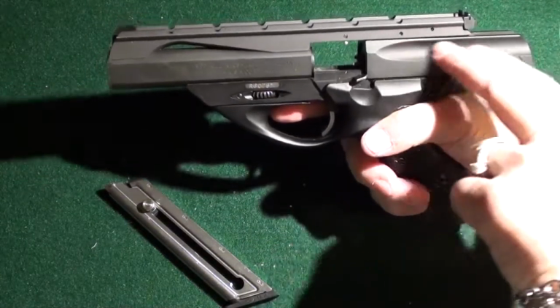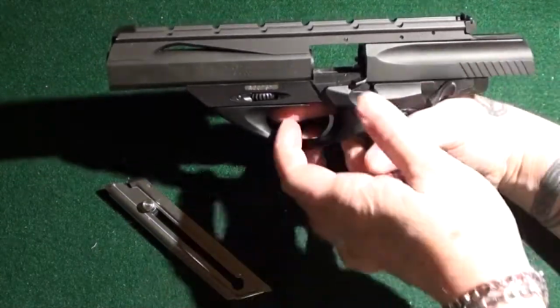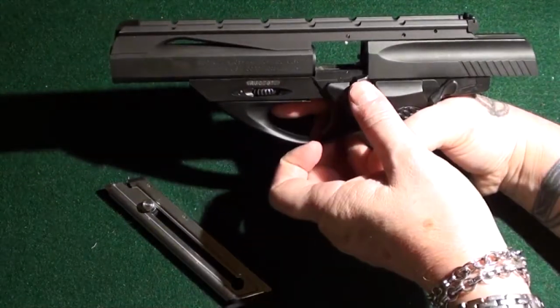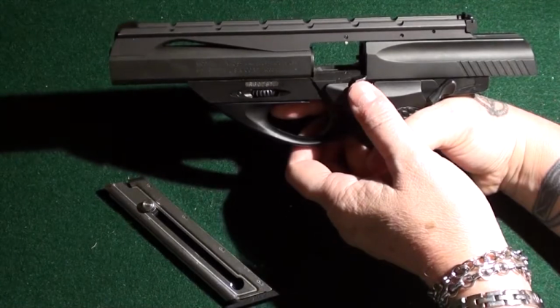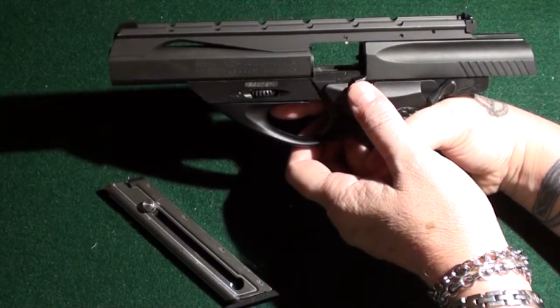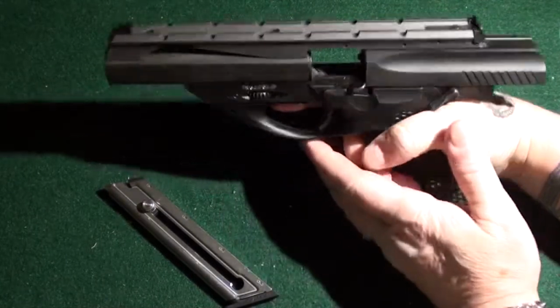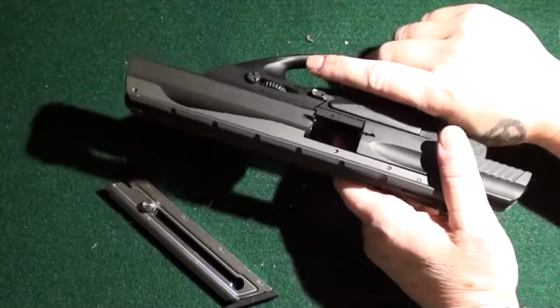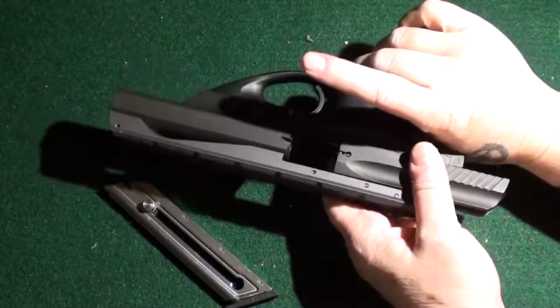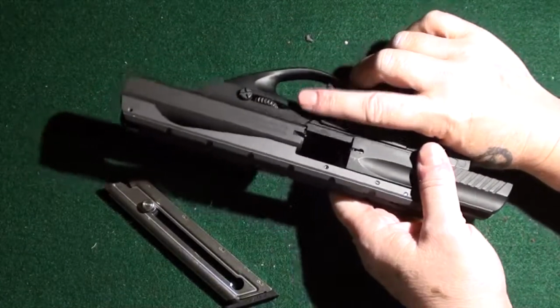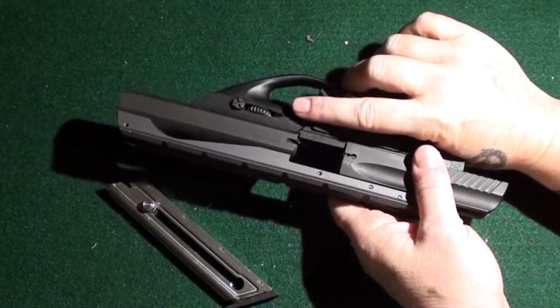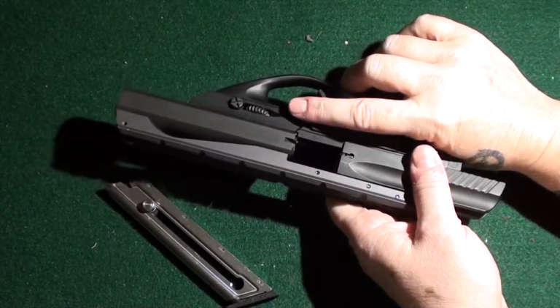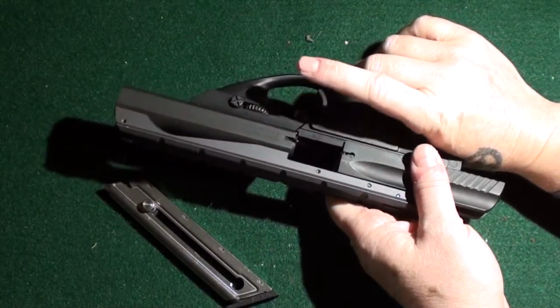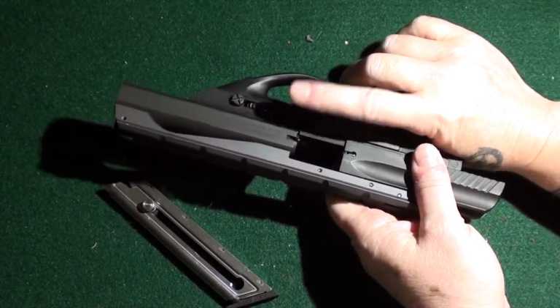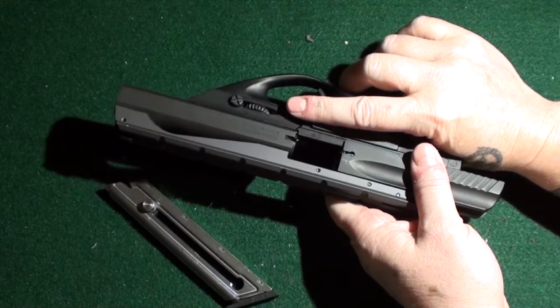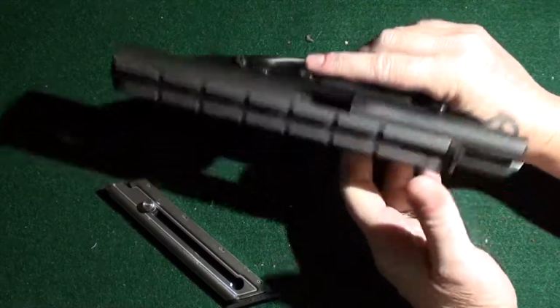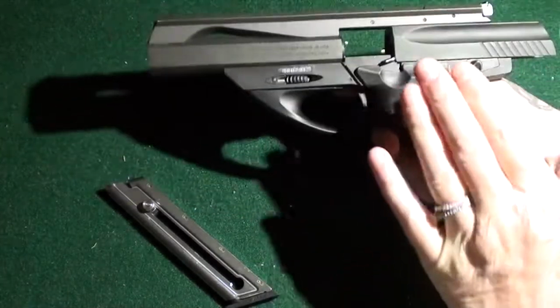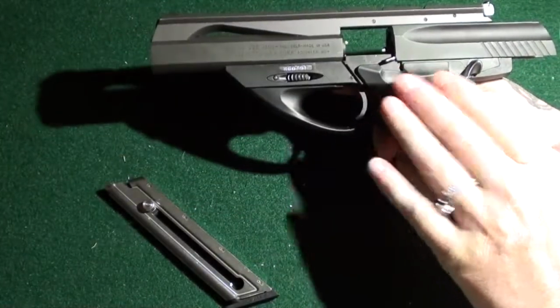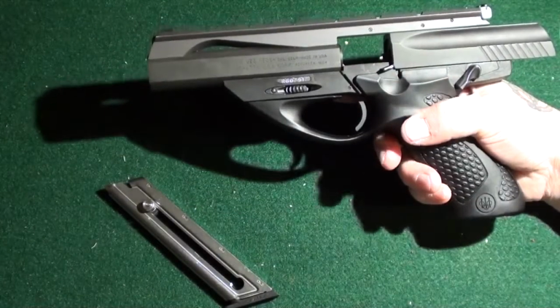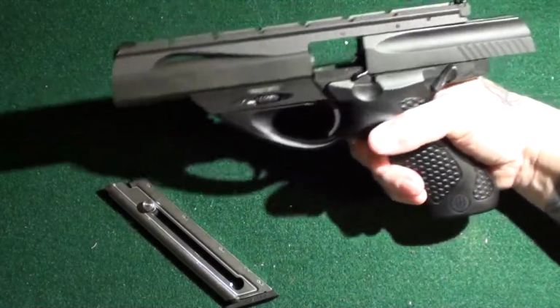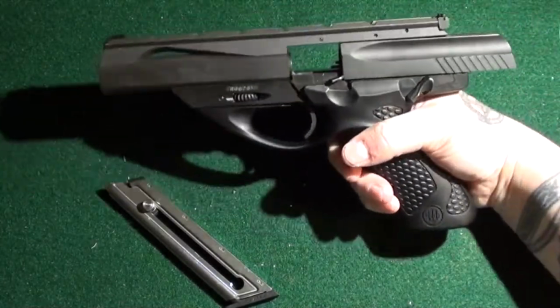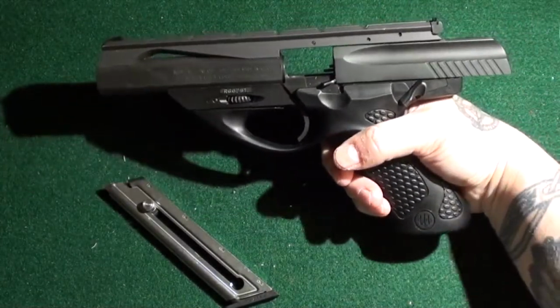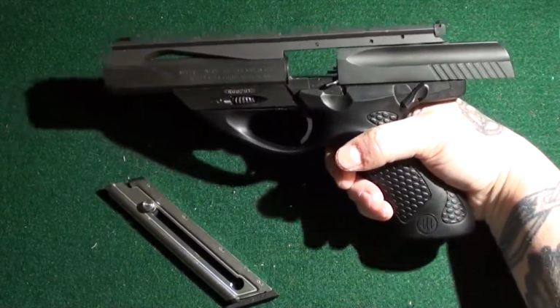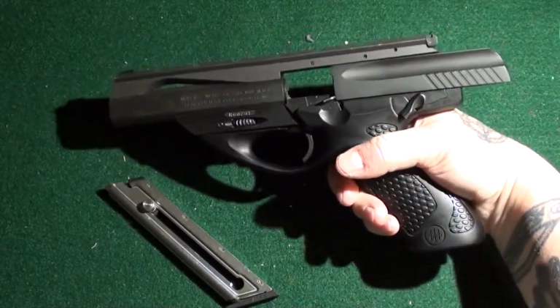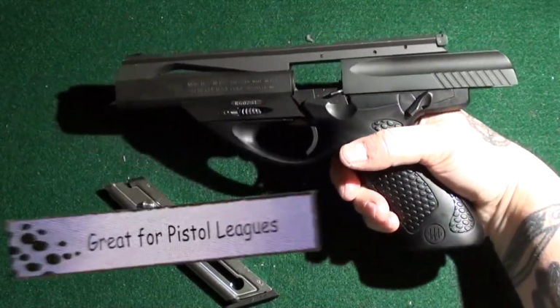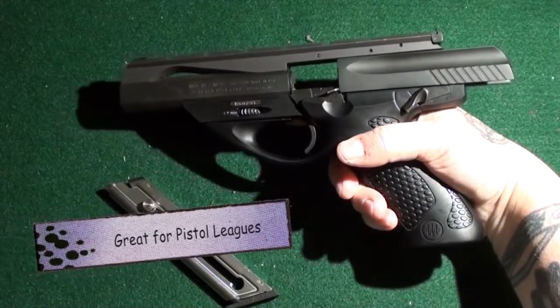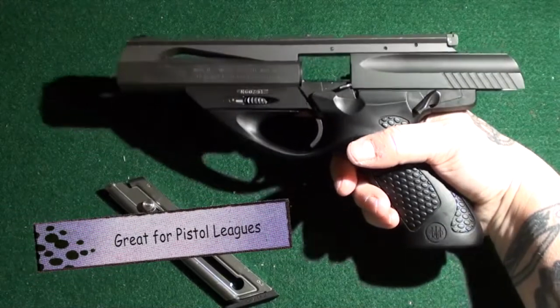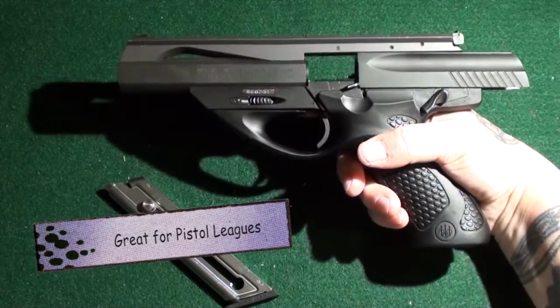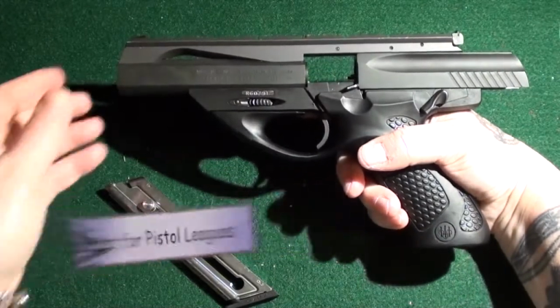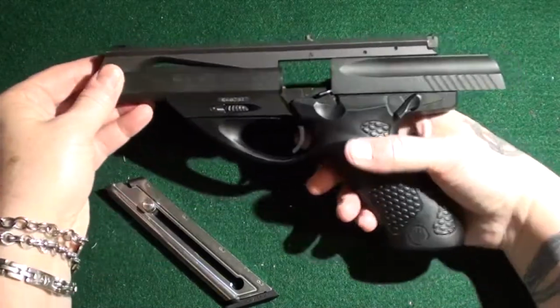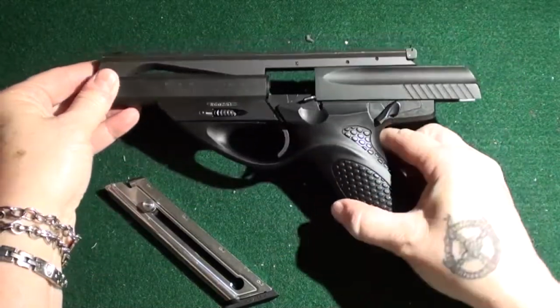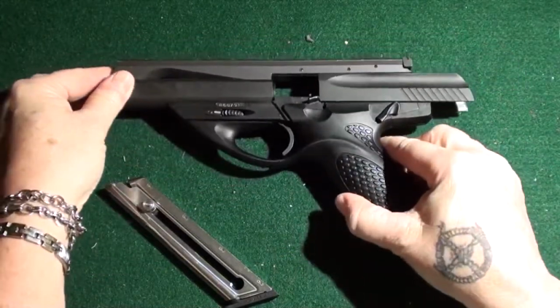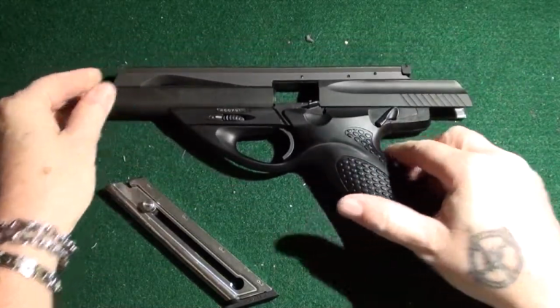This is the slide. The slide lock is right here. The only difference is the magazine button here is on the right-hand side instead of the left-hand side. I have taken this out a couple times and shot it. It shoots like a dream. It's very accurate.